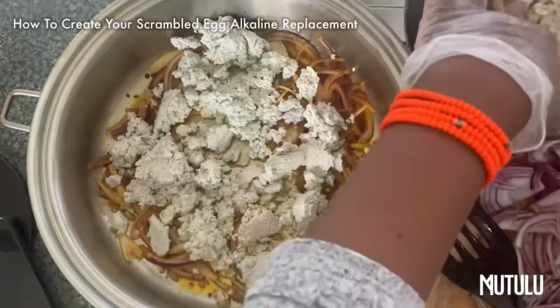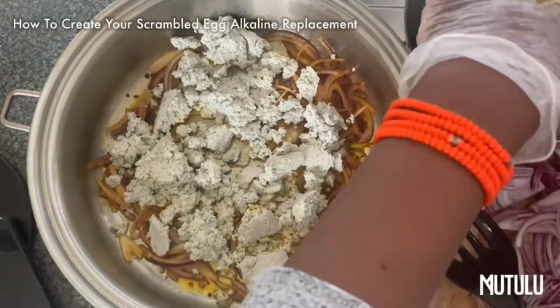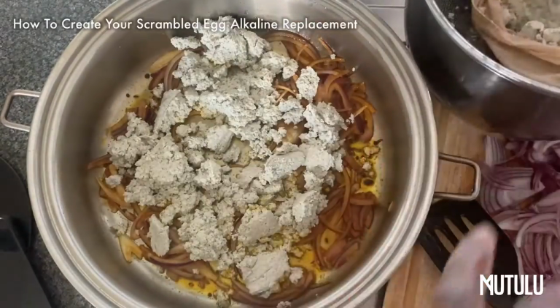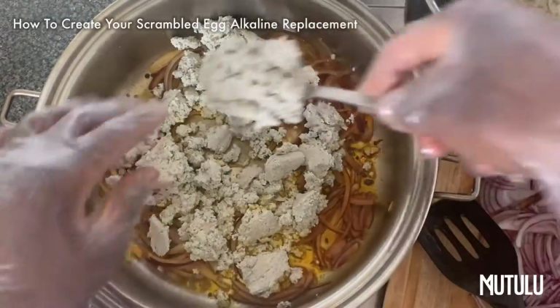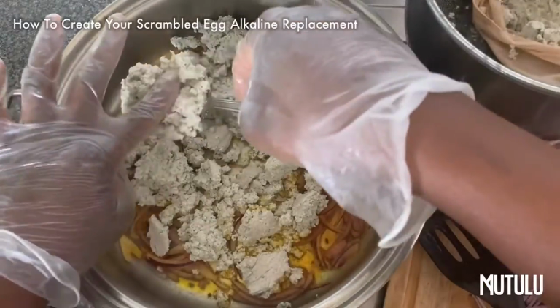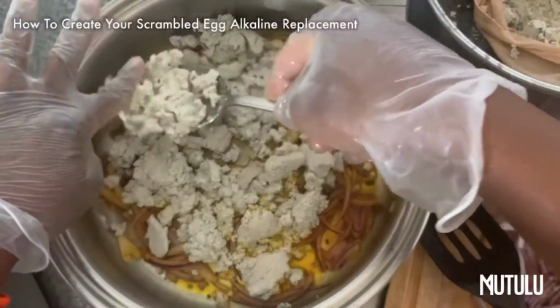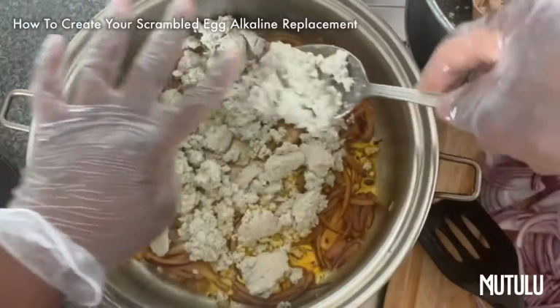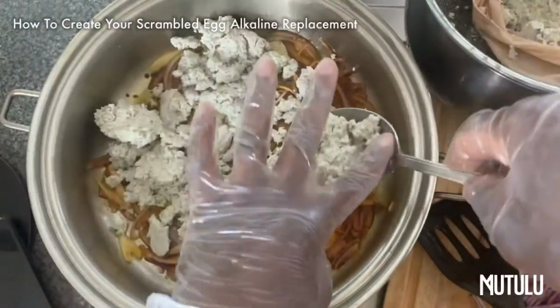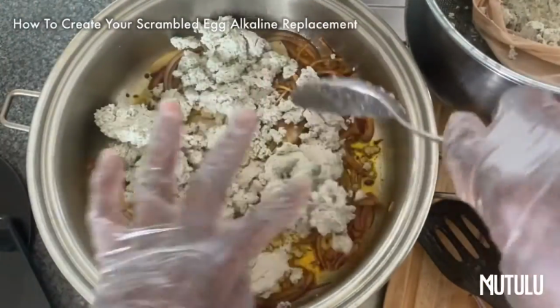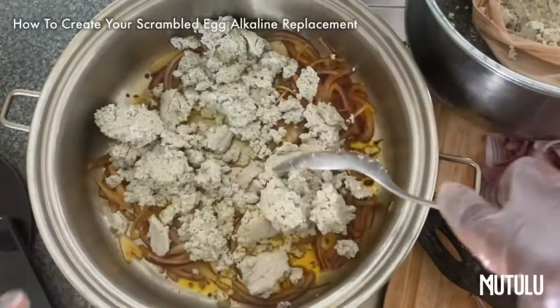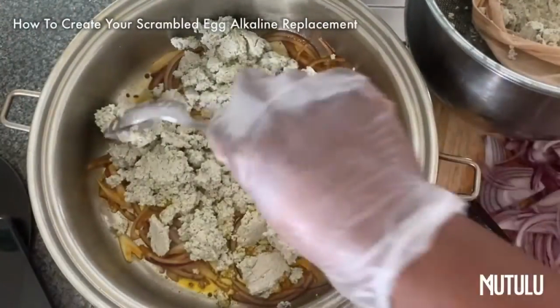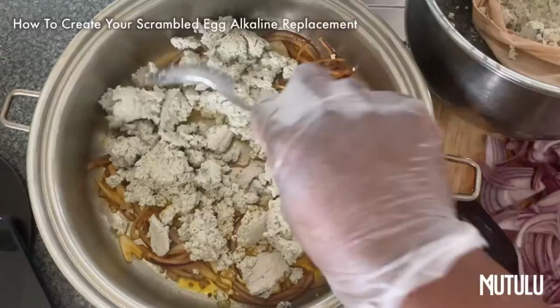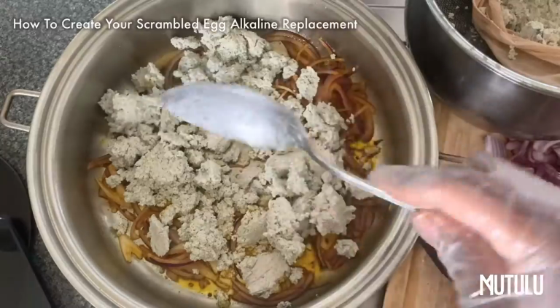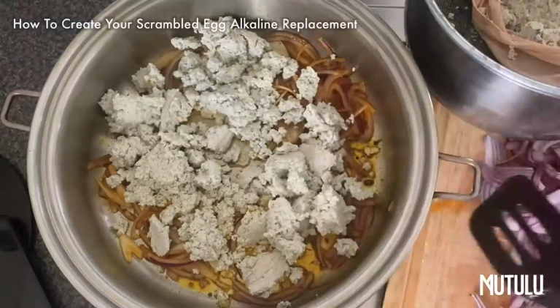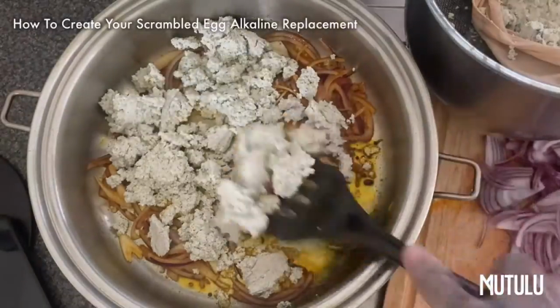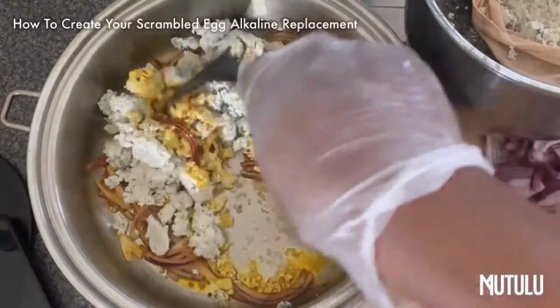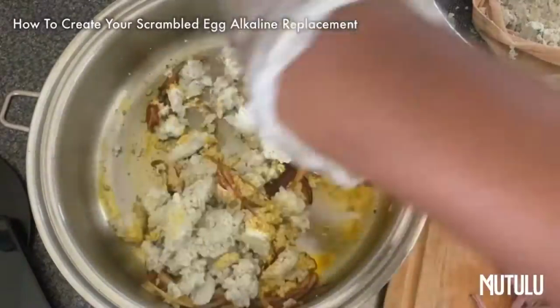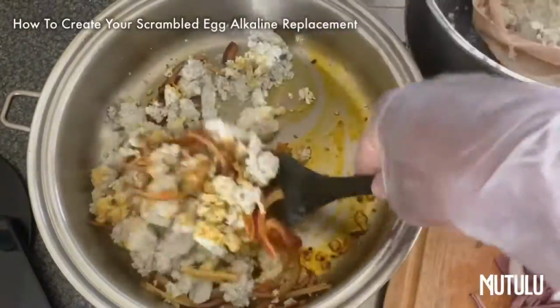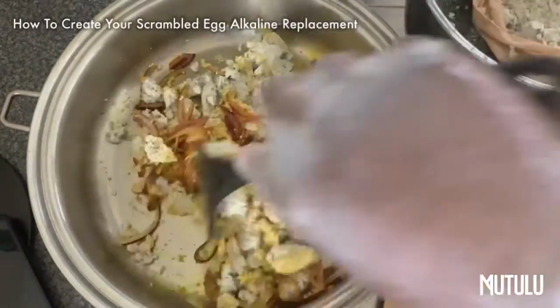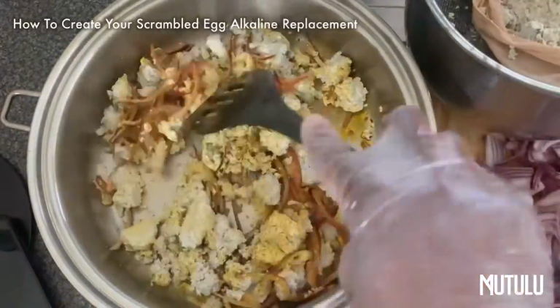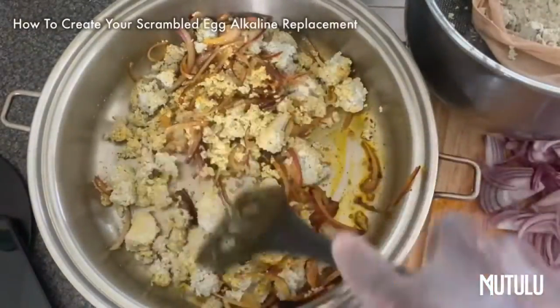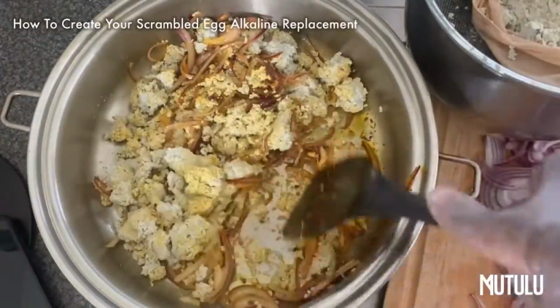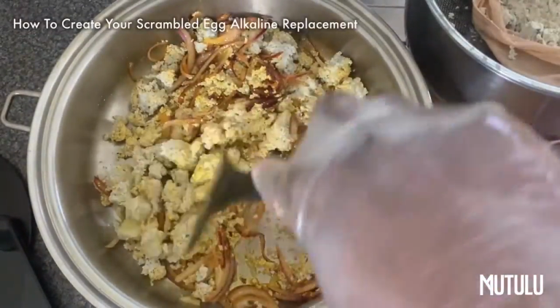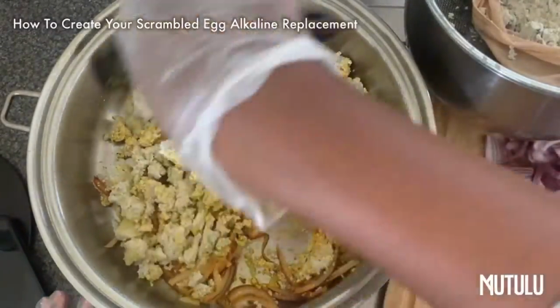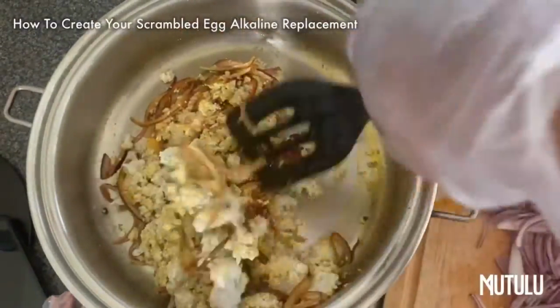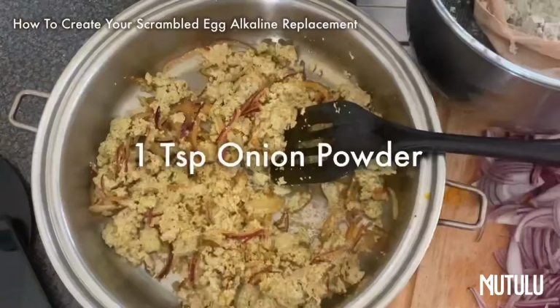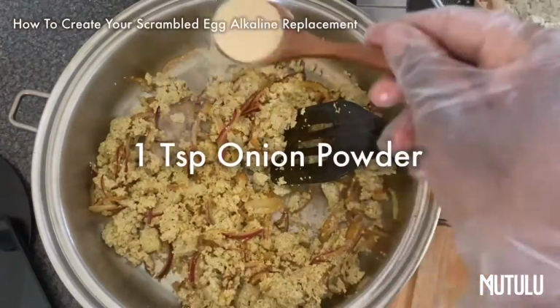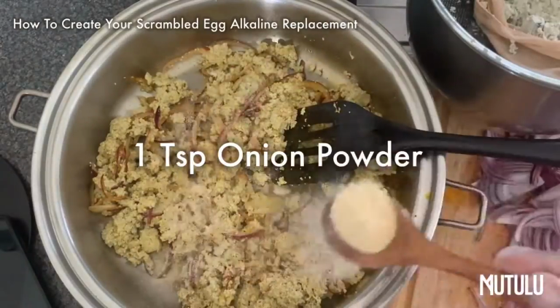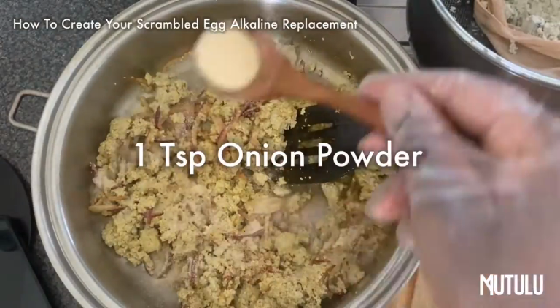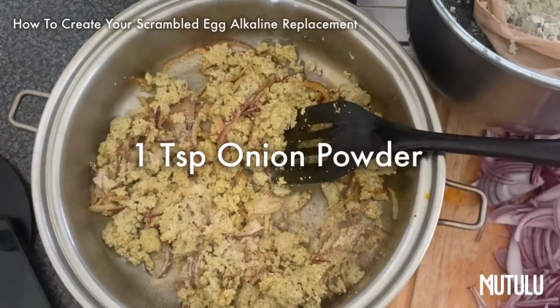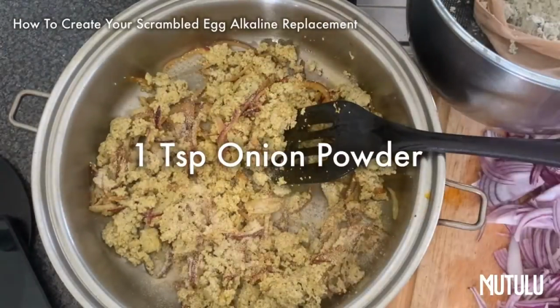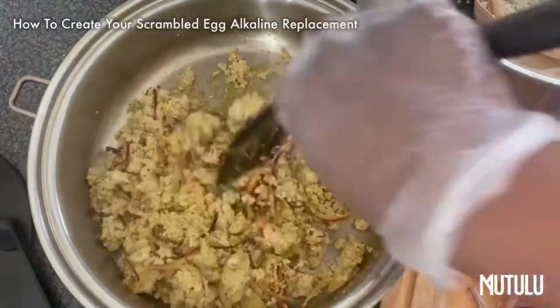Now look at that — once it cools down, that's the texture you're looking for. So dope. No chickpeas. And let me tell you, this is the closest you're going to get to scrambled egg in terms of taste and texture, most importantly.